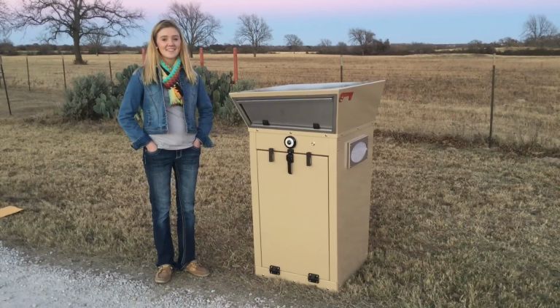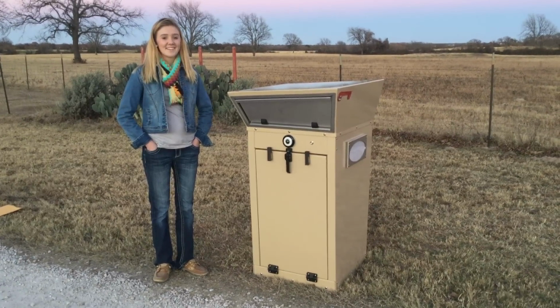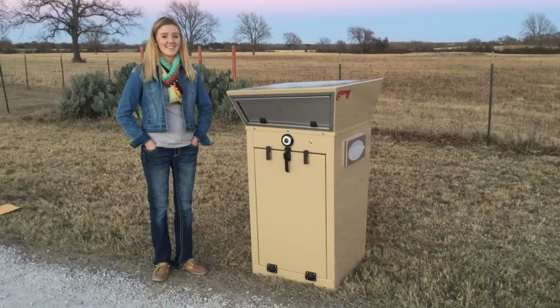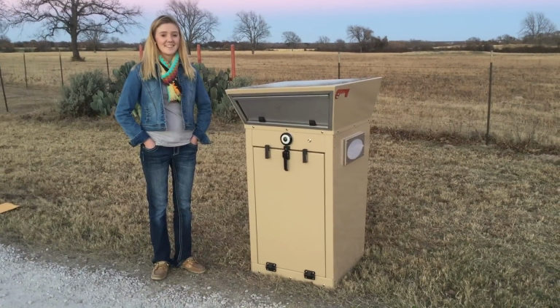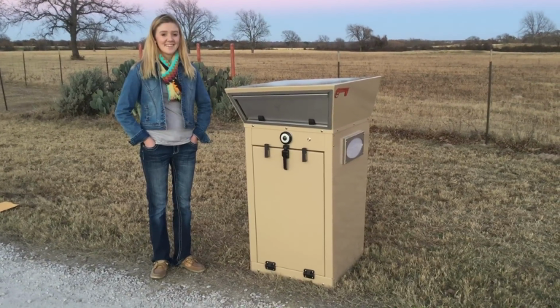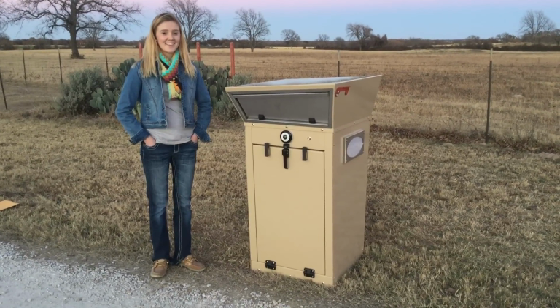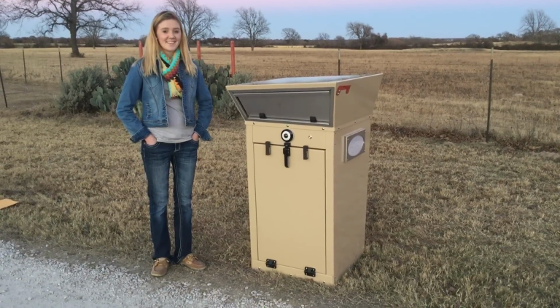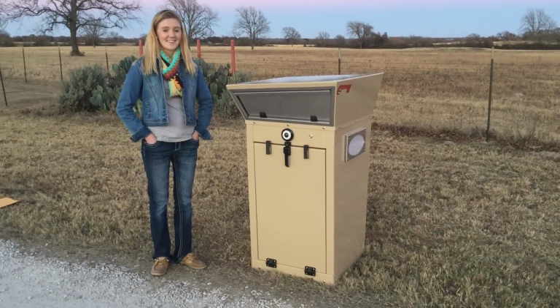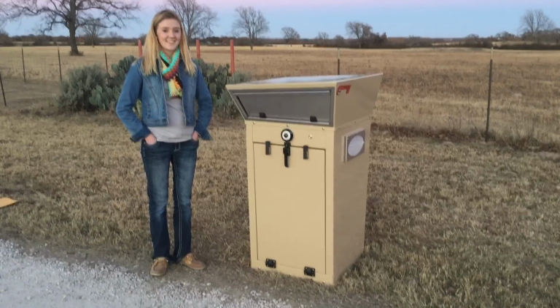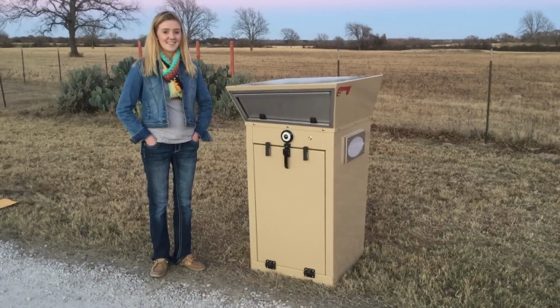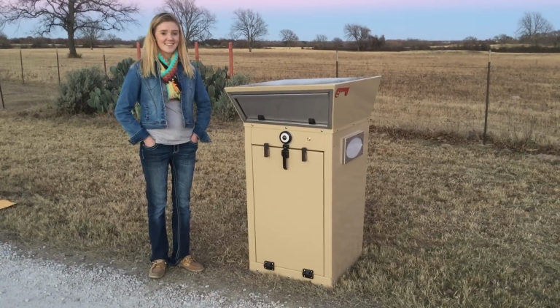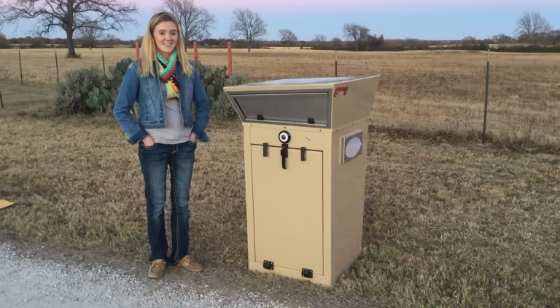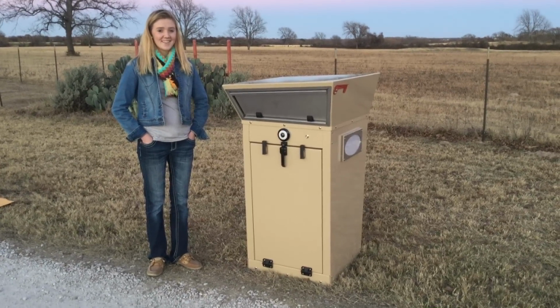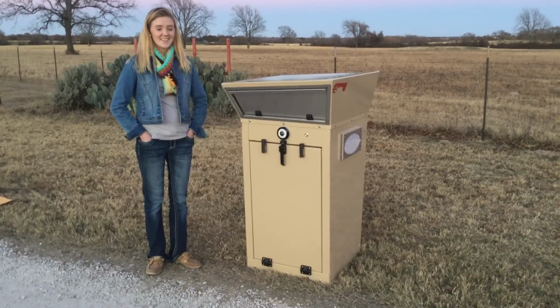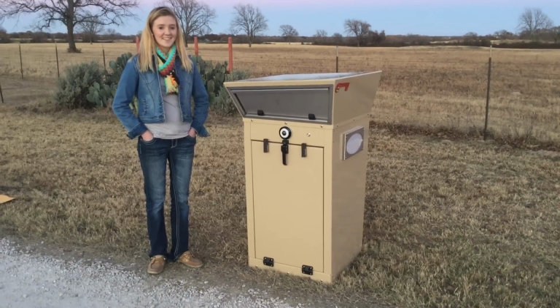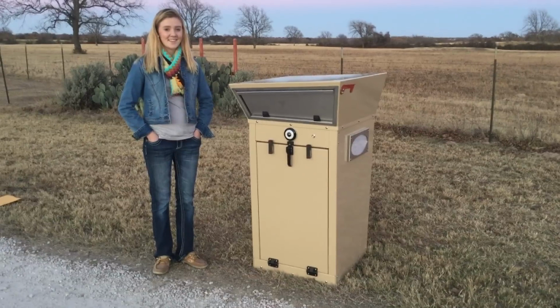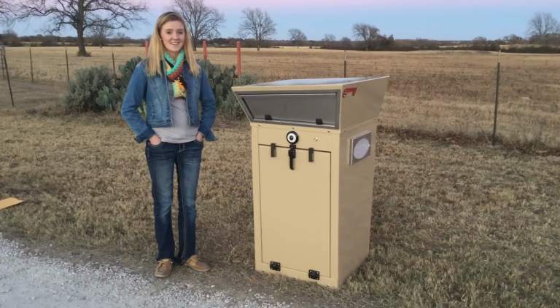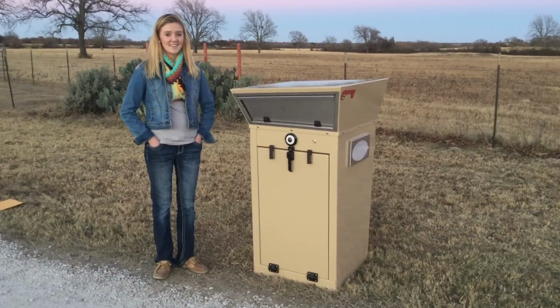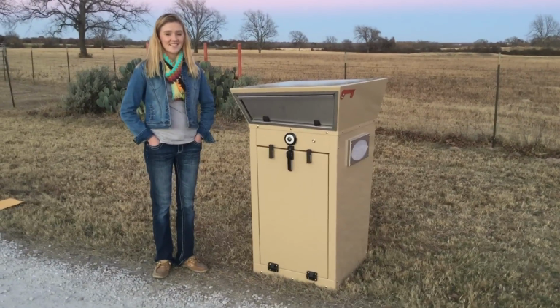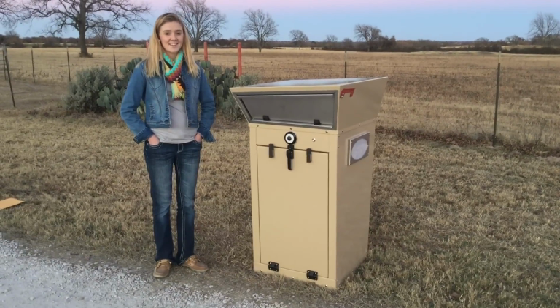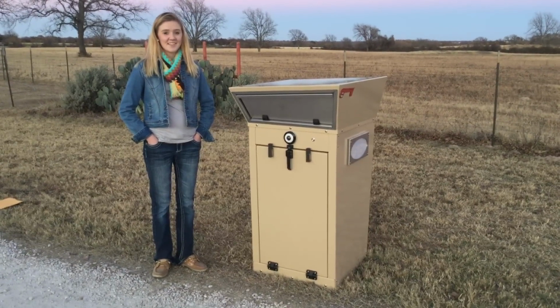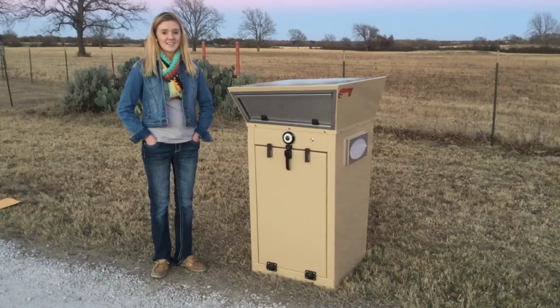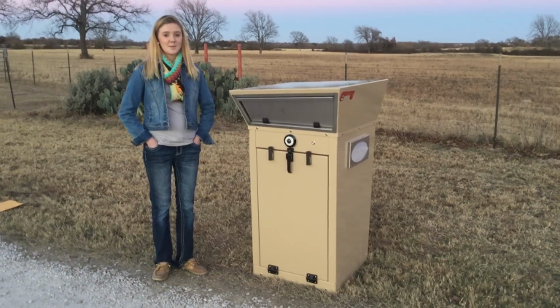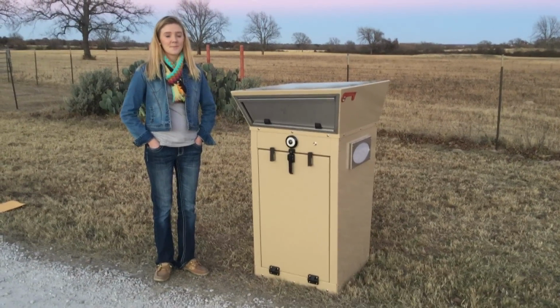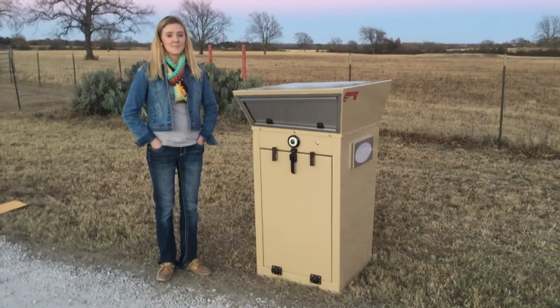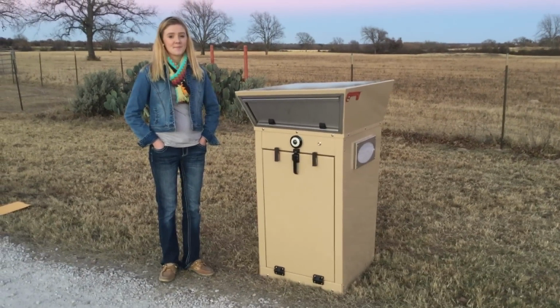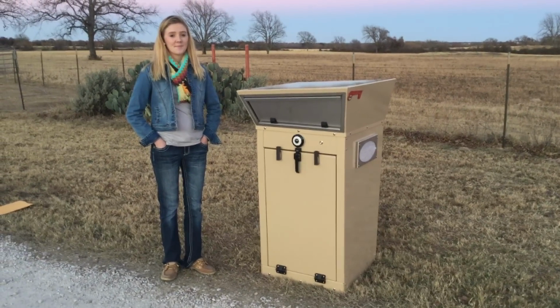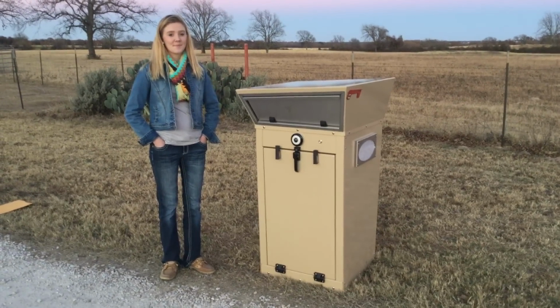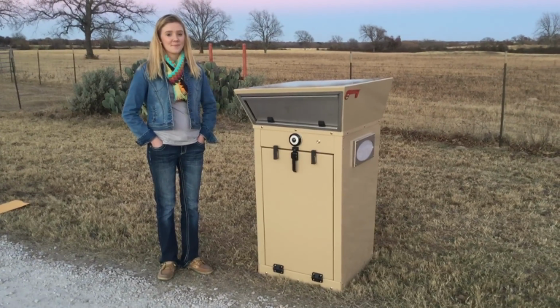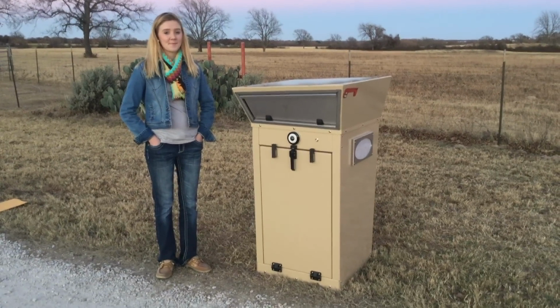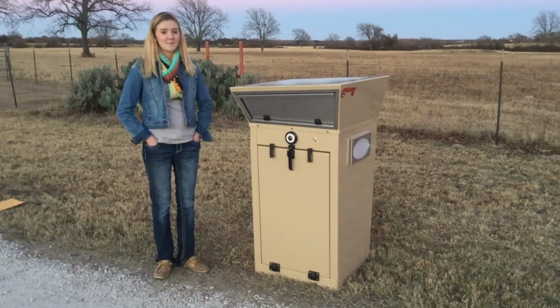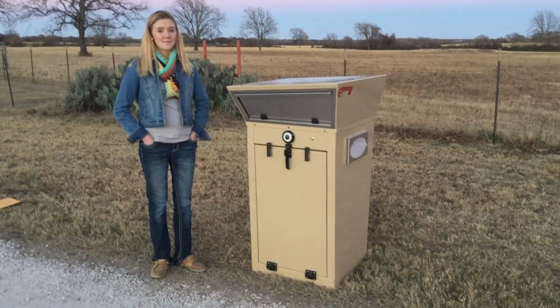Hi everyone, this is Emery and we'd like to introduce you to some of the features for Mailbox Sentinel. Not only is this a great device mechanically for receiving mail and parcels, it also has a lot of electronic features that we'd like to explain today.